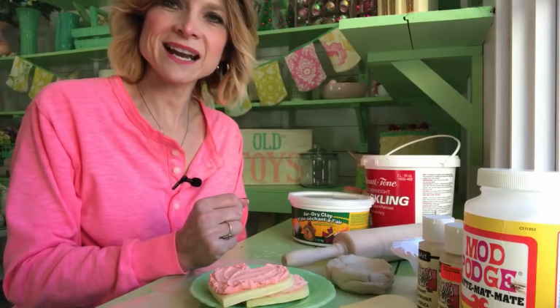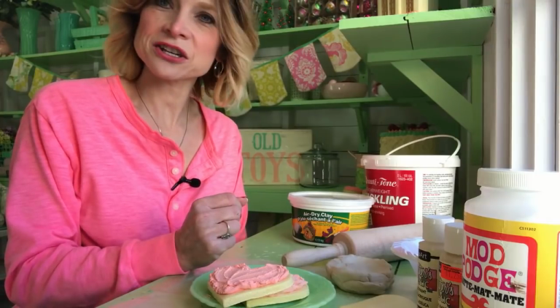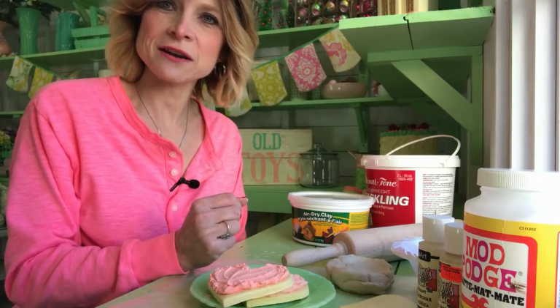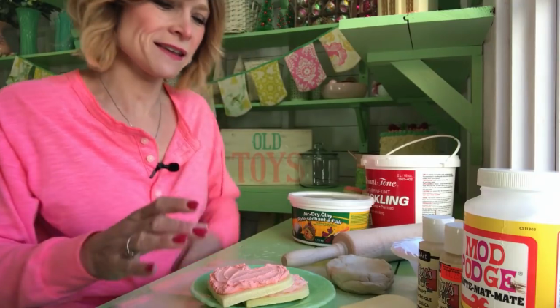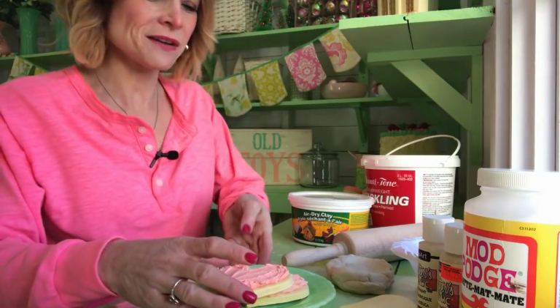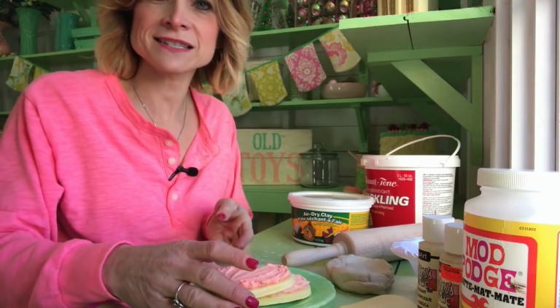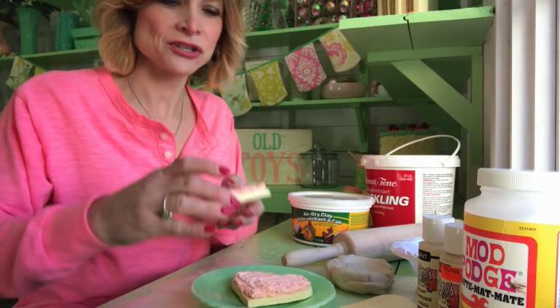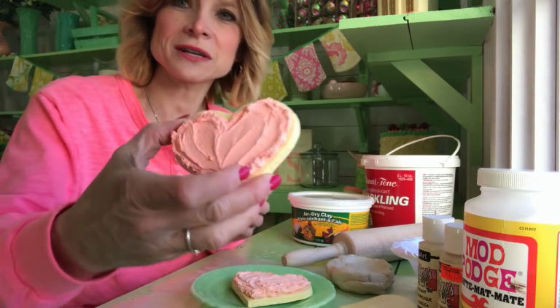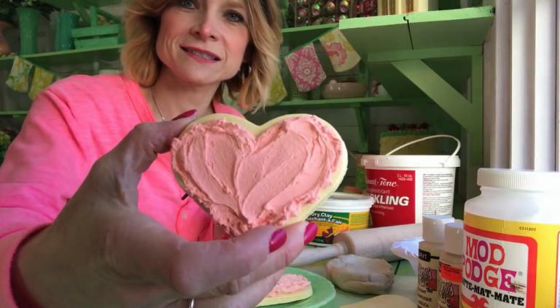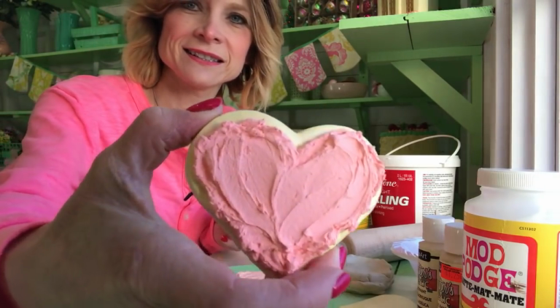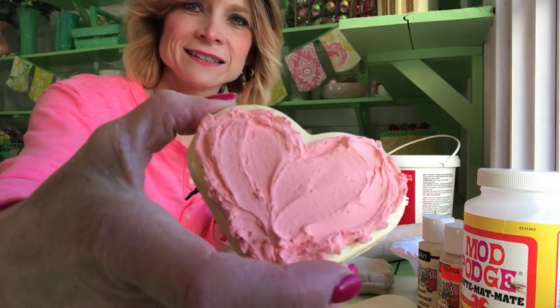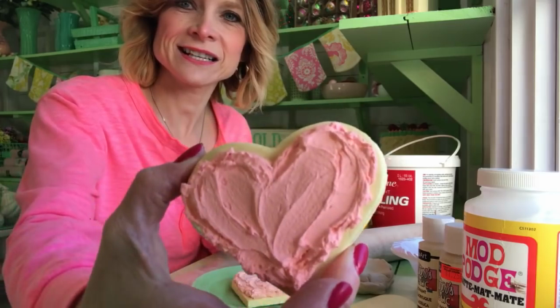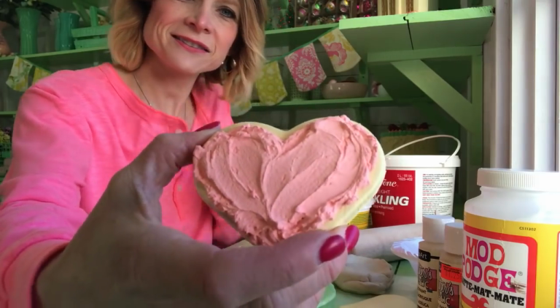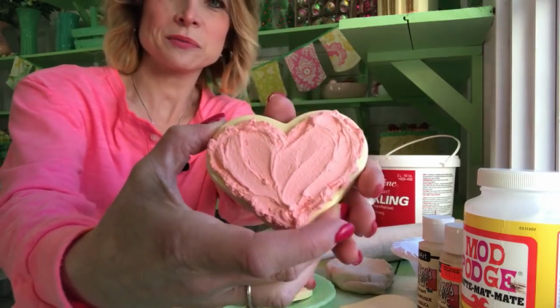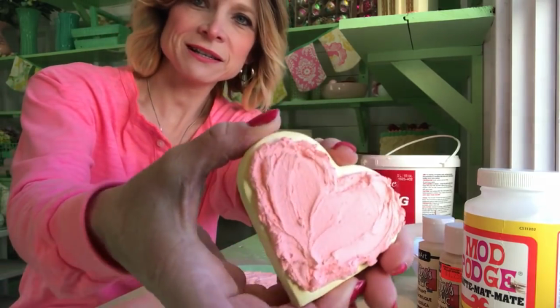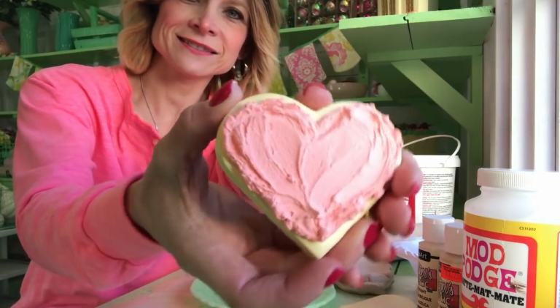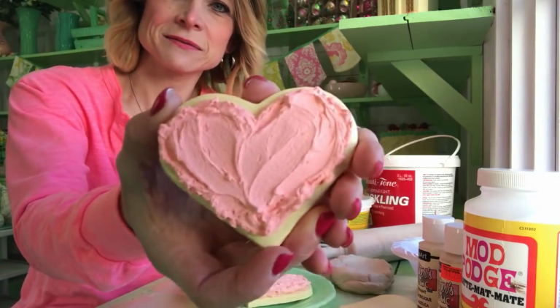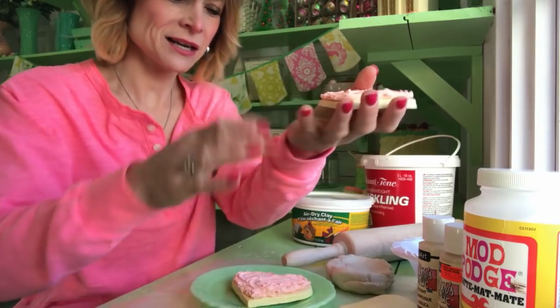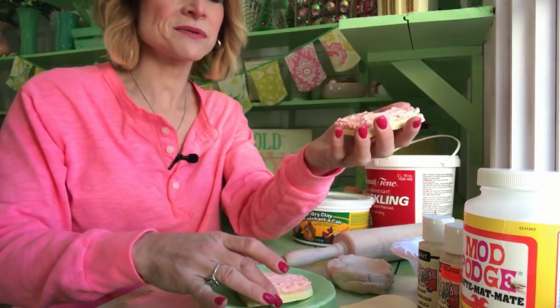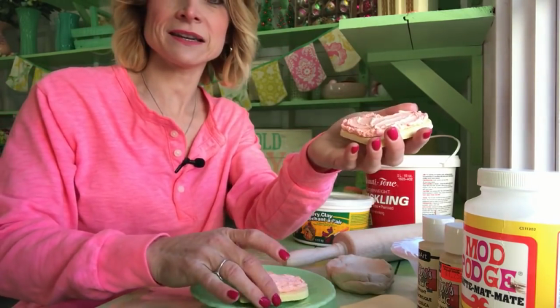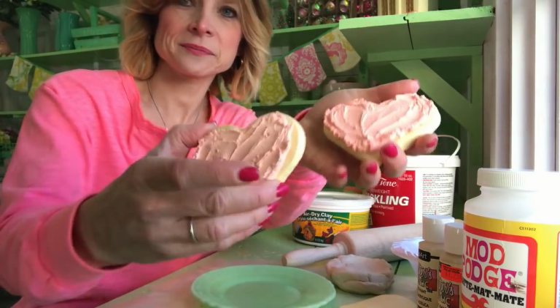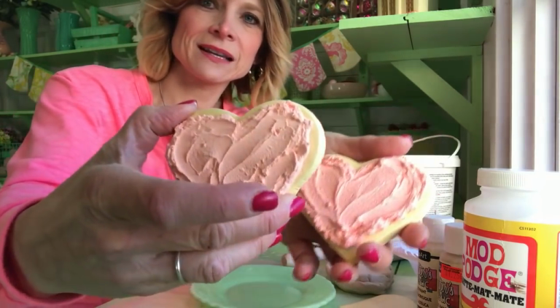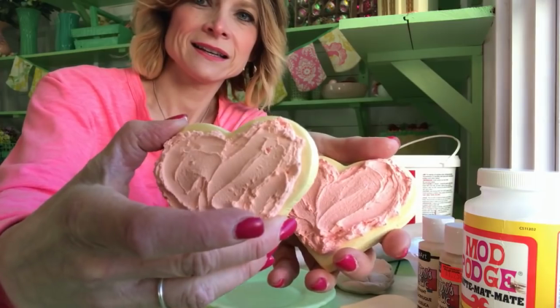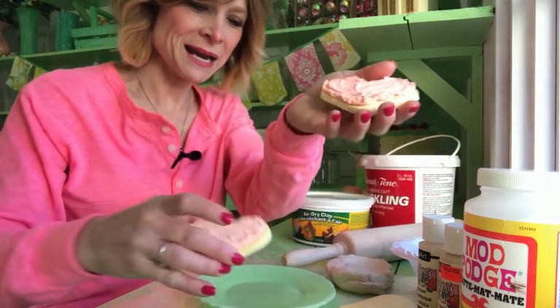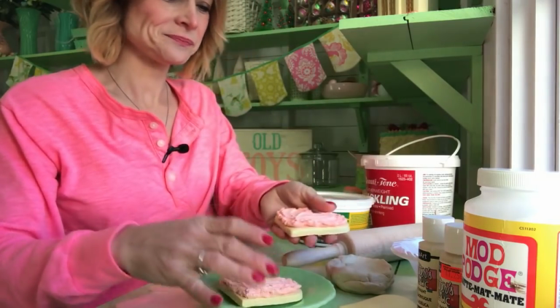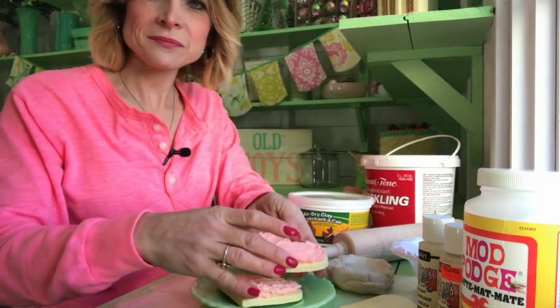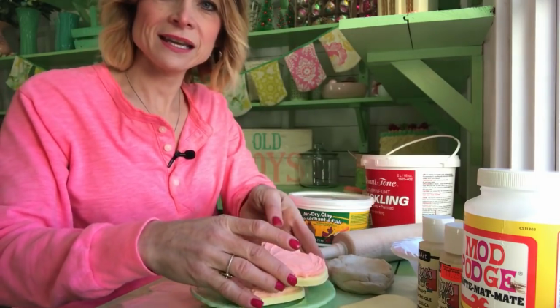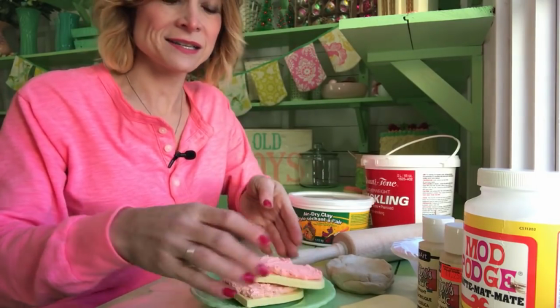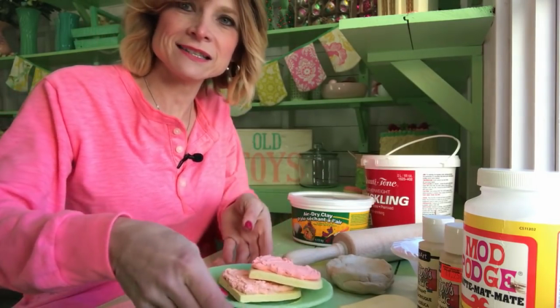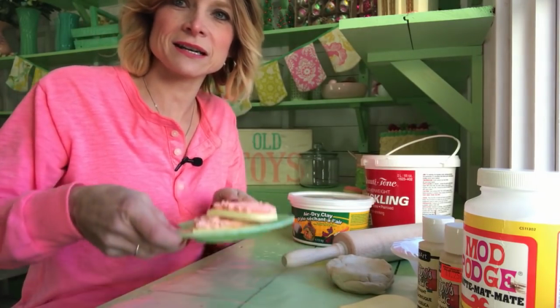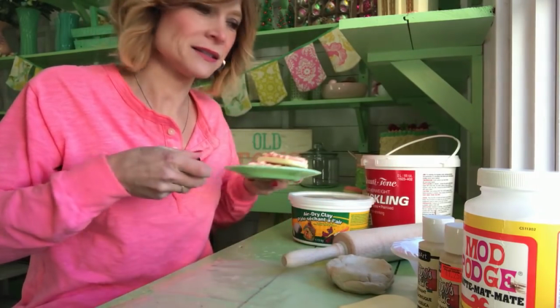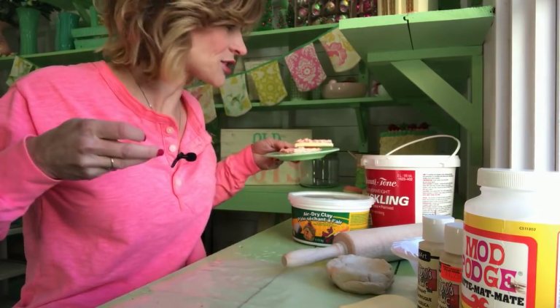Hey guys, today I'm going to show you how to make the fake Valentine's Day sugar cookies. Right here, they look pretty real. I've got two tones of pink here that I made. It's pretty easy and quick — a little project.